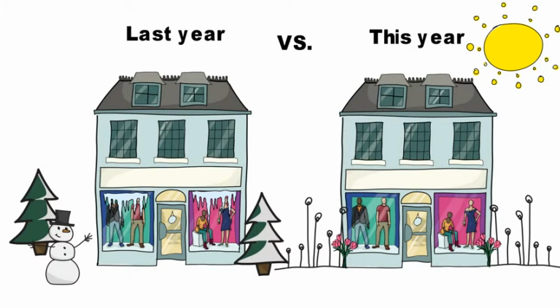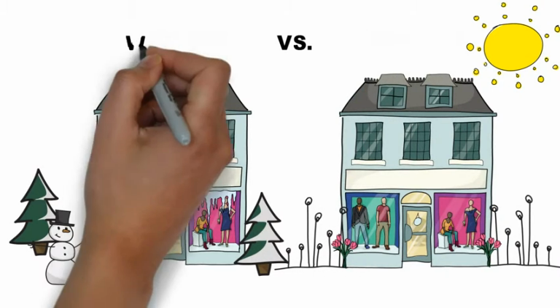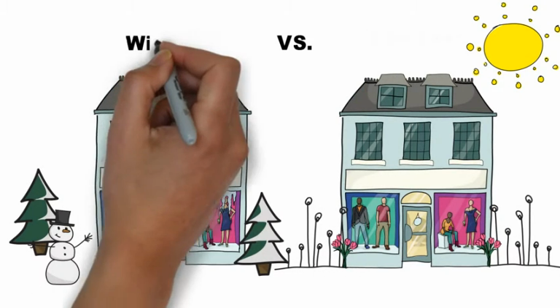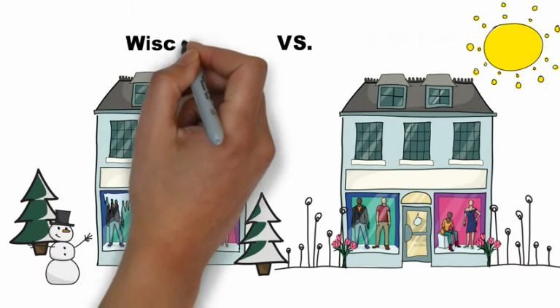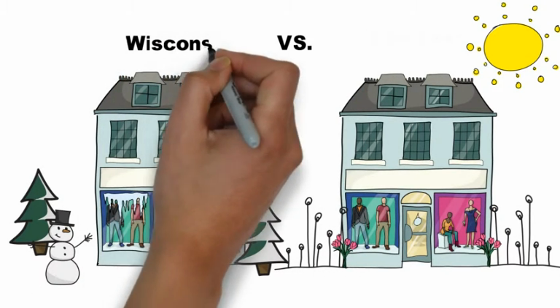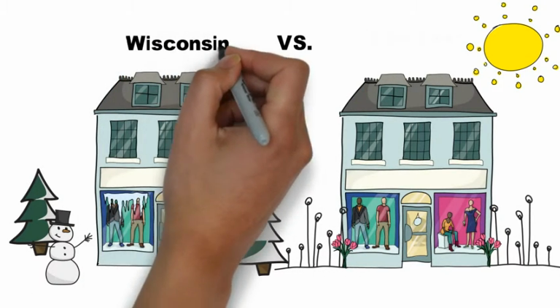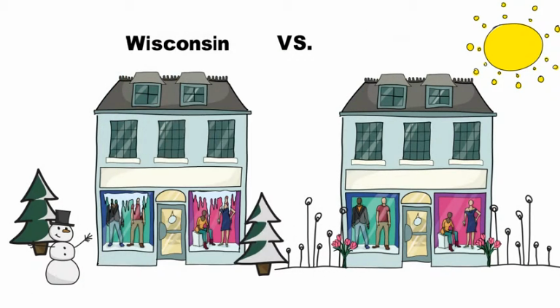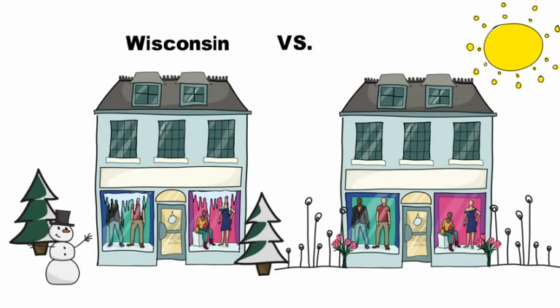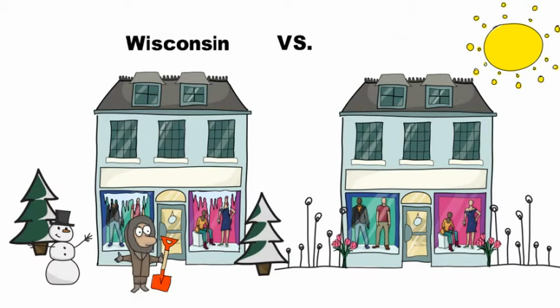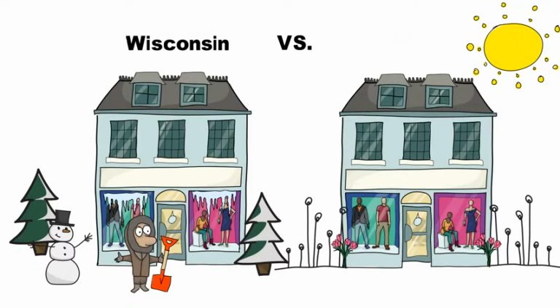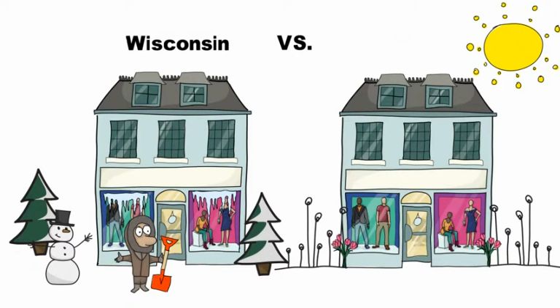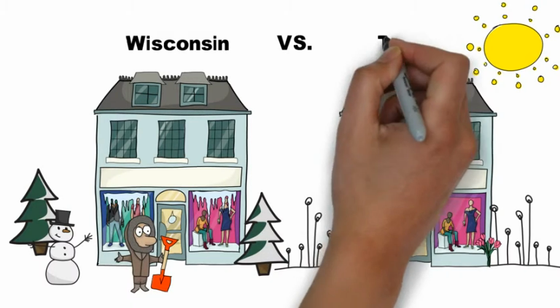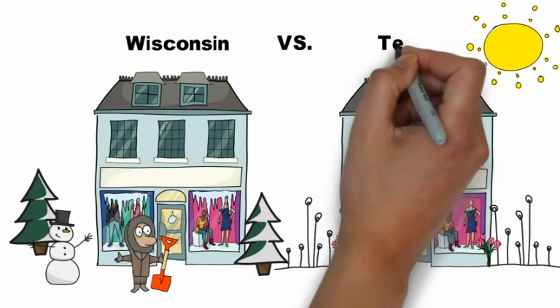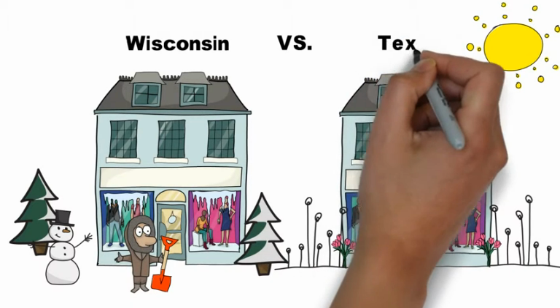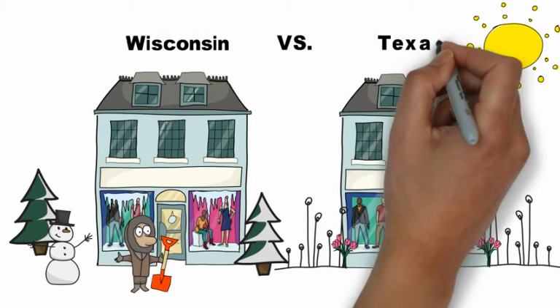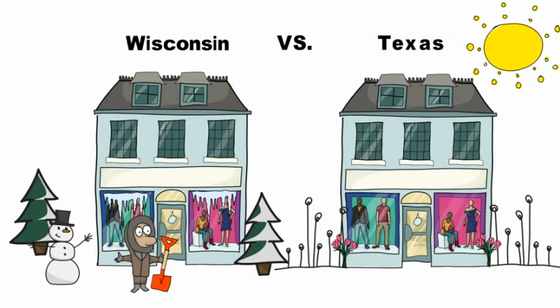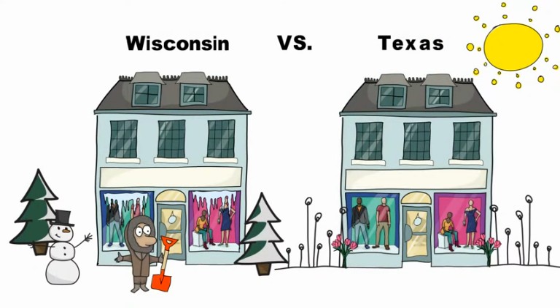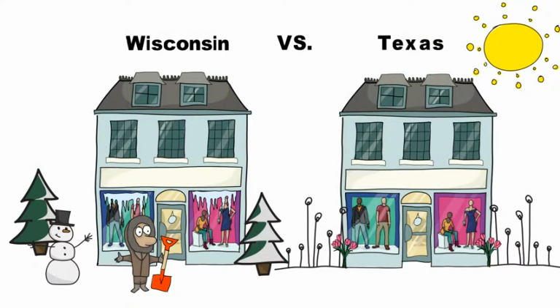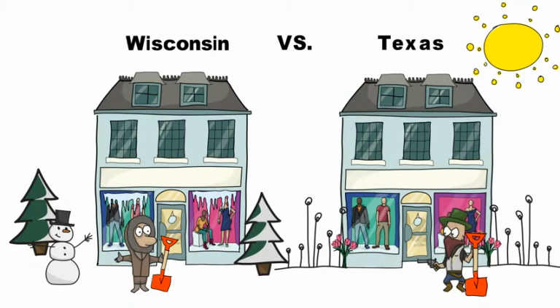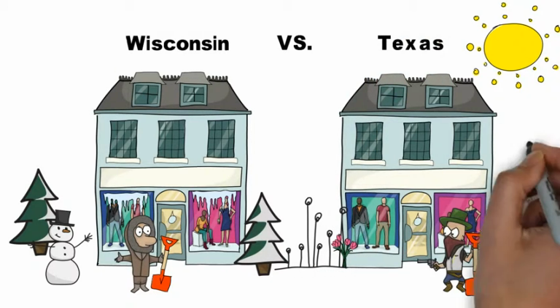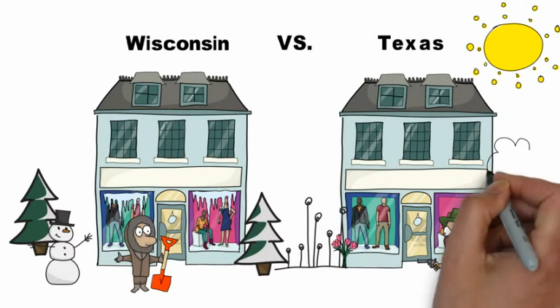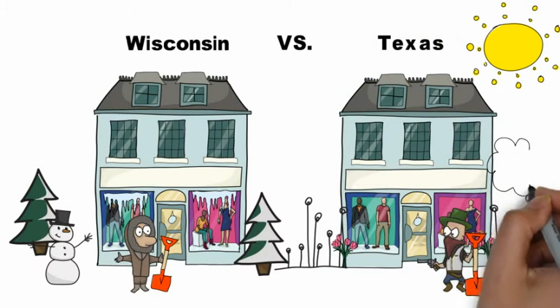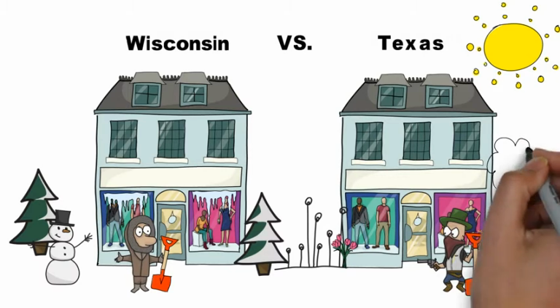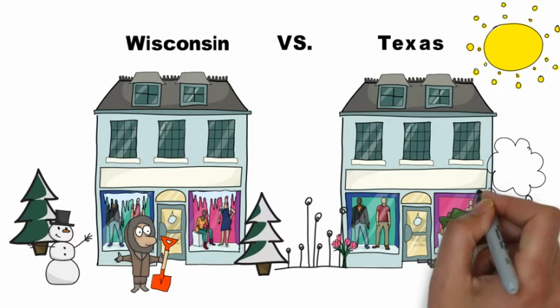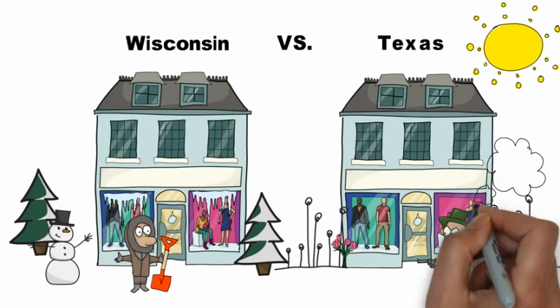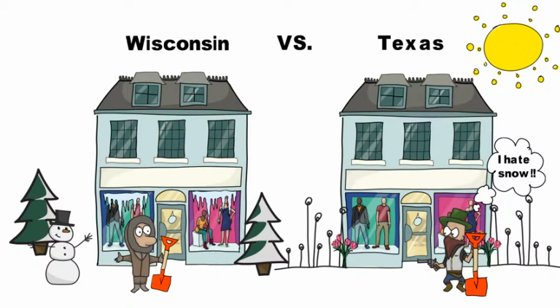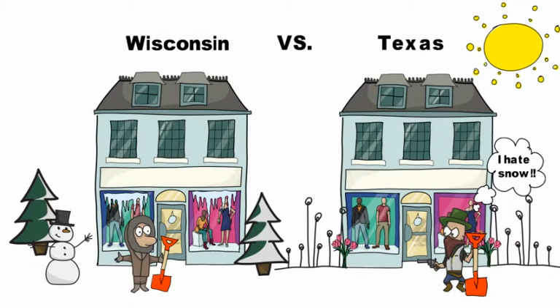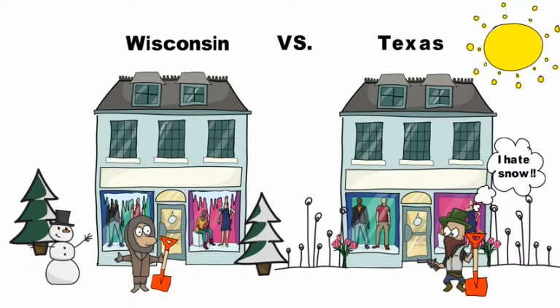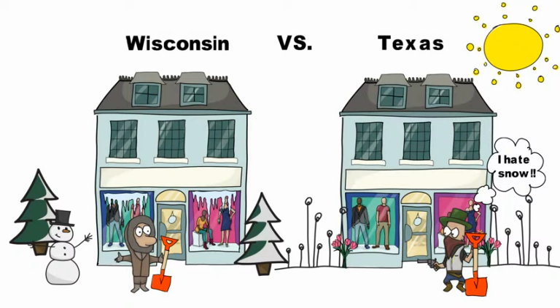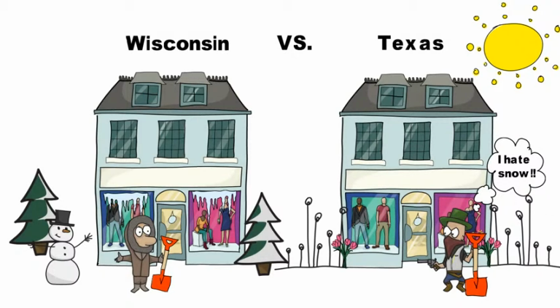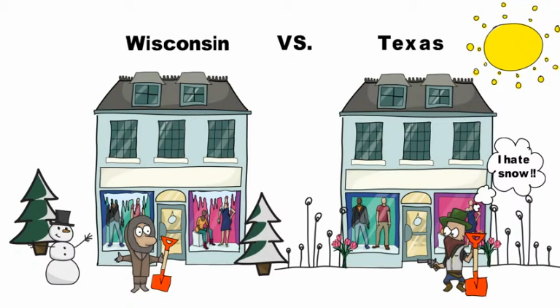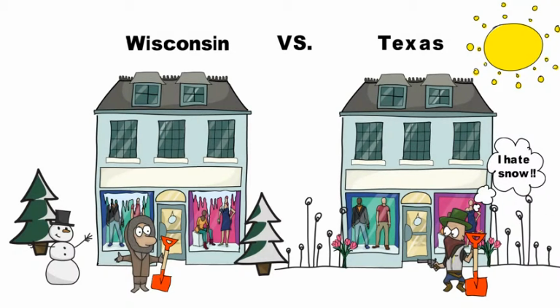And pay attention to the details. Are you planning sales in Texas at the same time as Wisconsin? It might make sense for cat food, but definitely not for snow shovels.